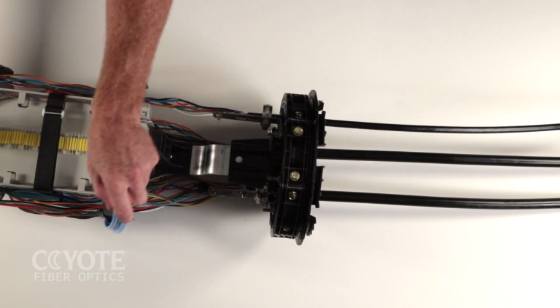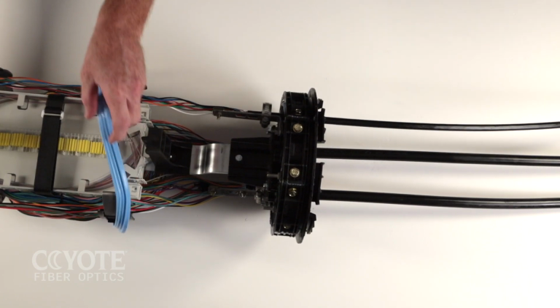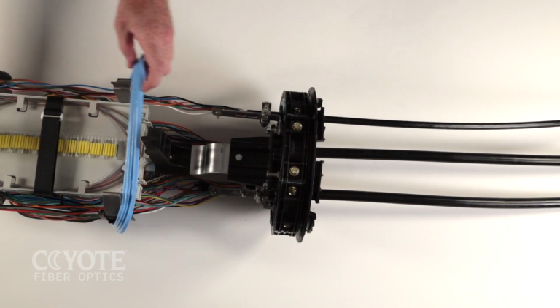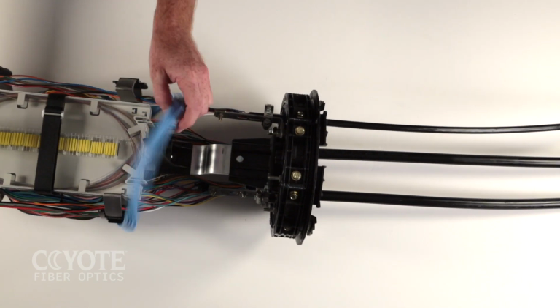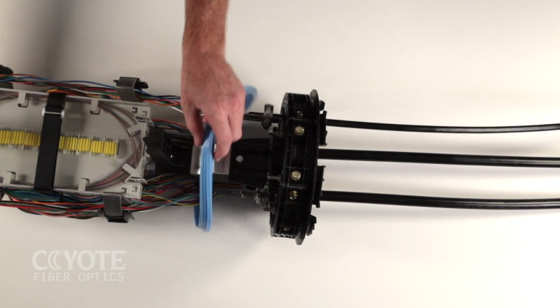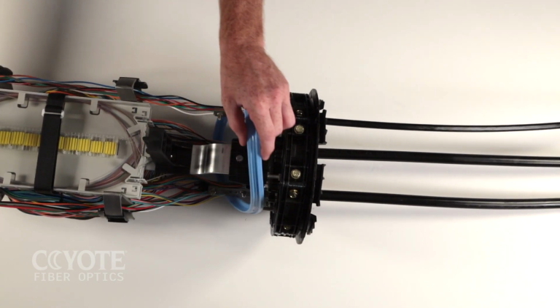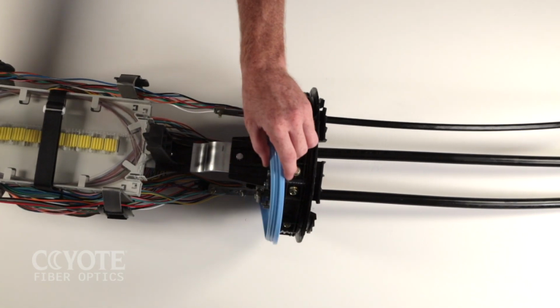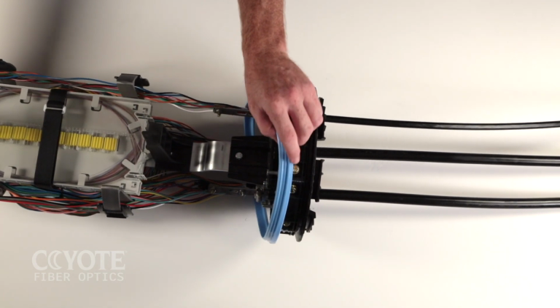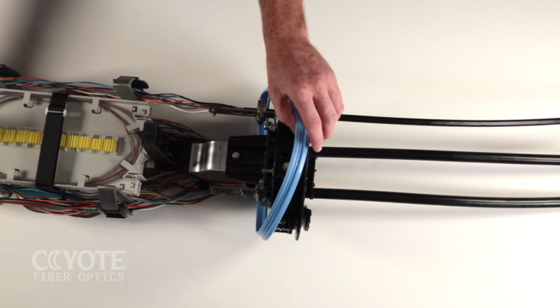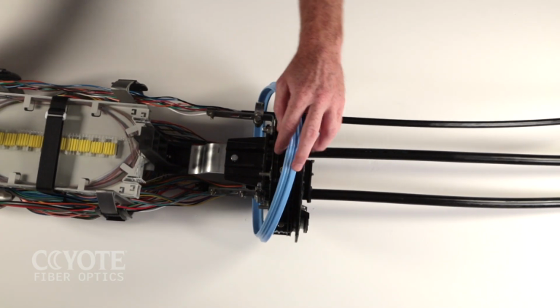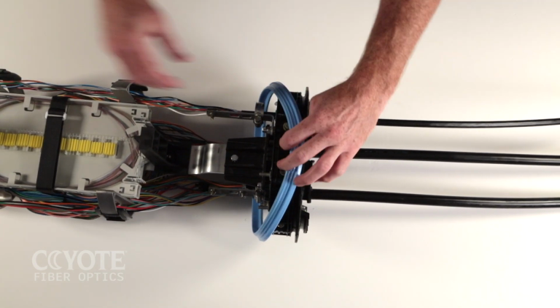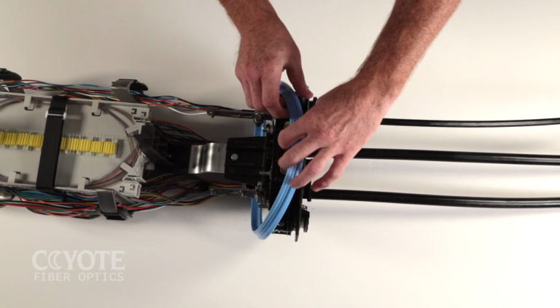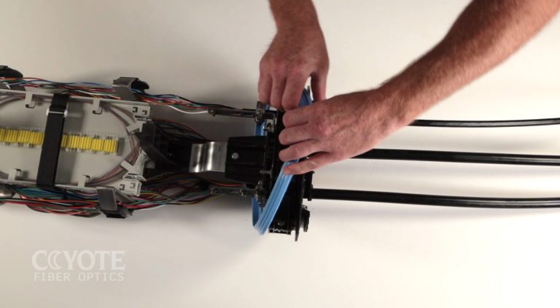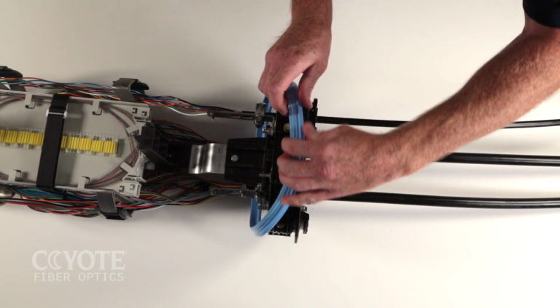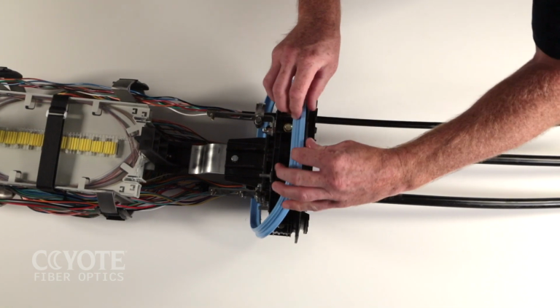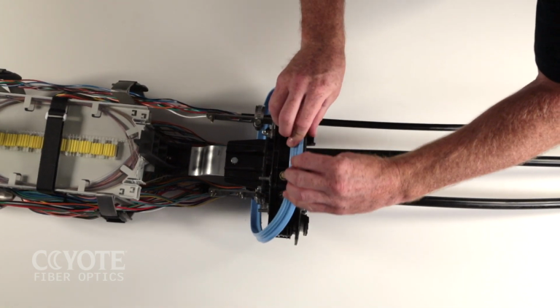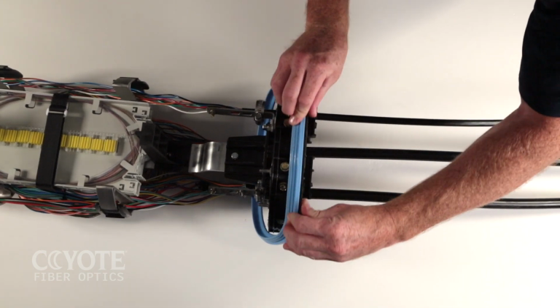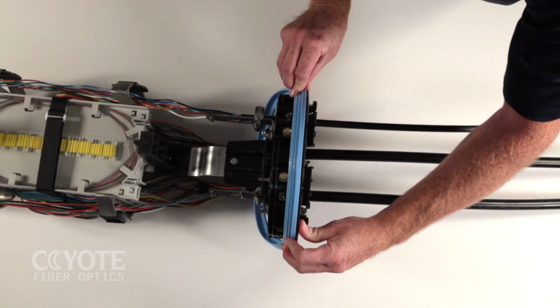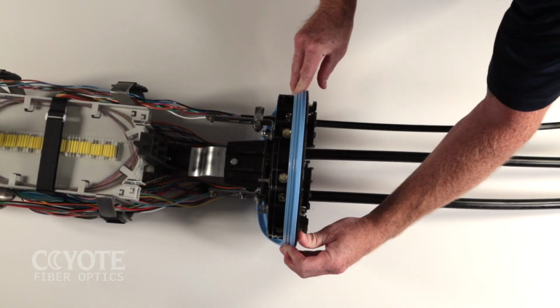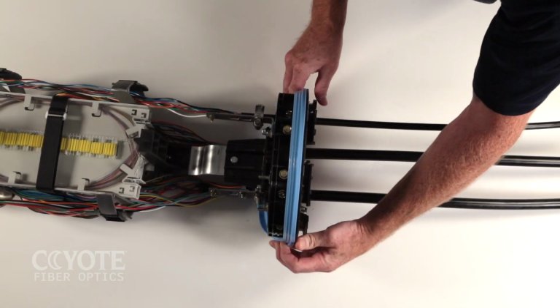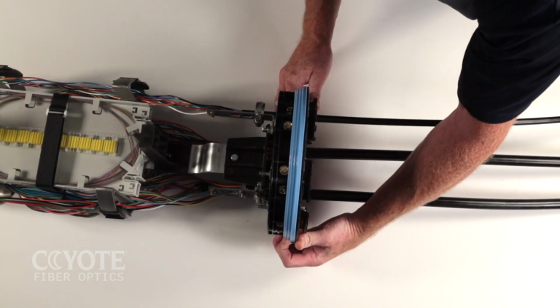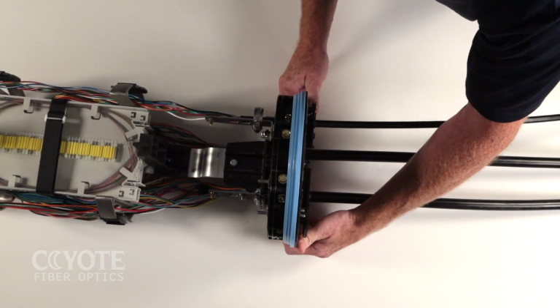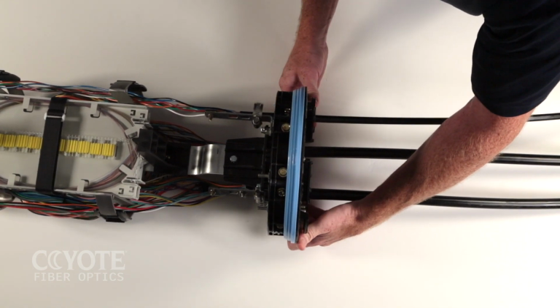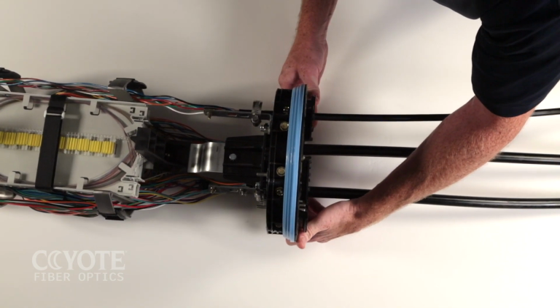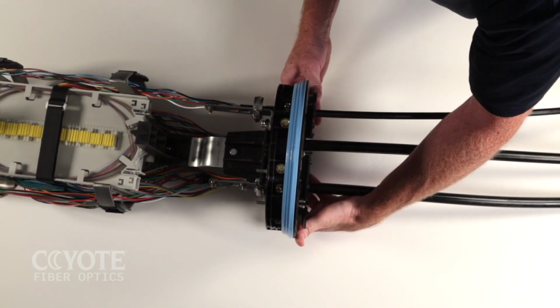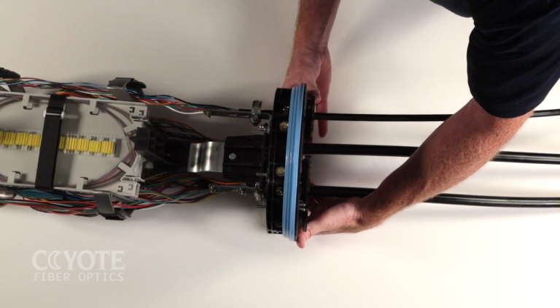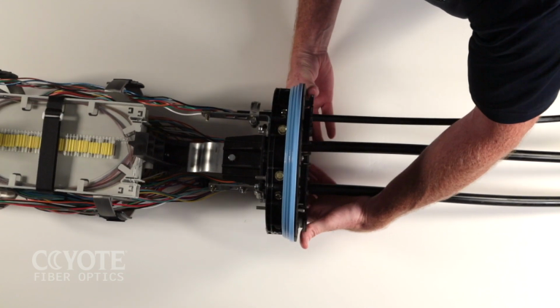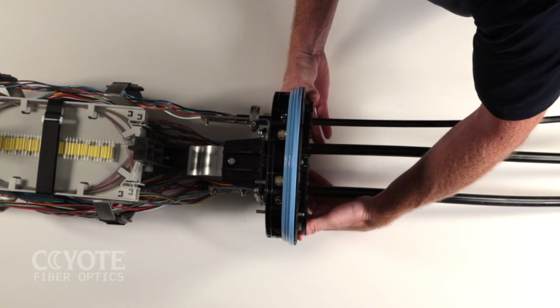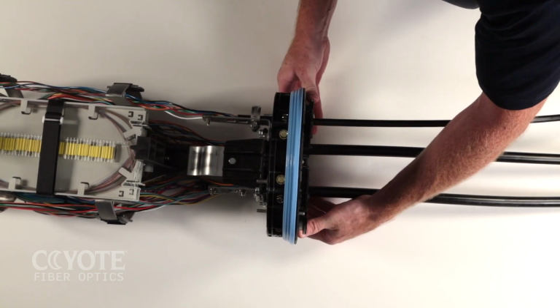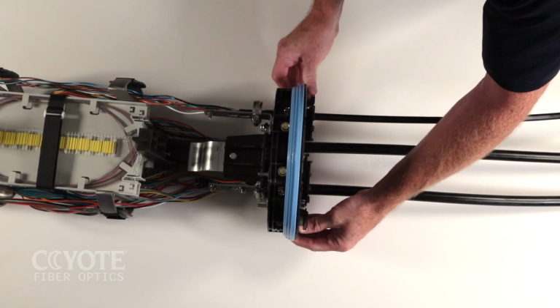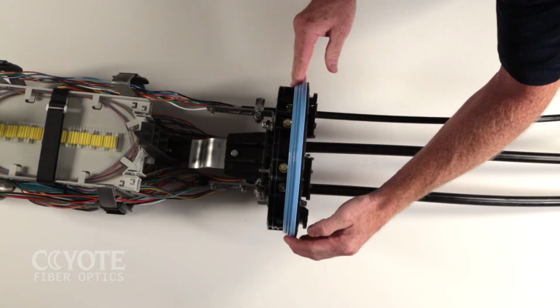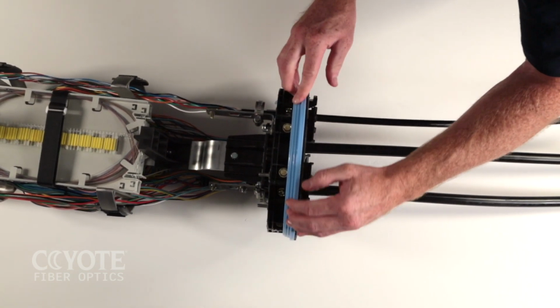Slide the end plate gasket onto the end plate and press into the groove. Make sure the foot of the gasket is fully seated in the groove of the end plate. Work the gasket into the groove.